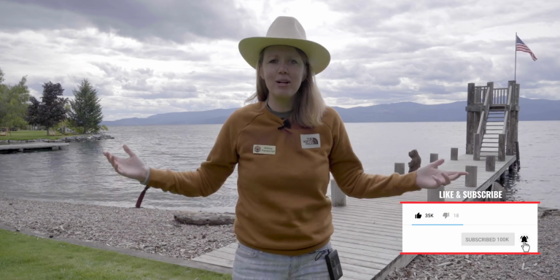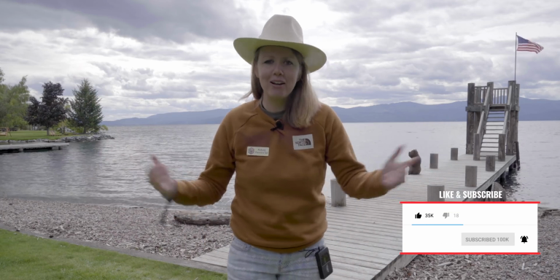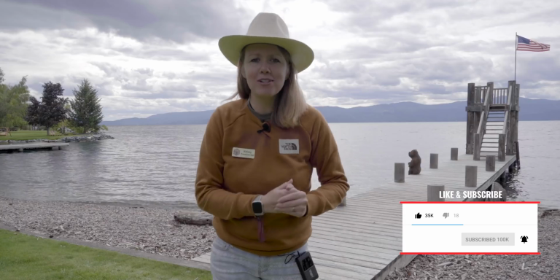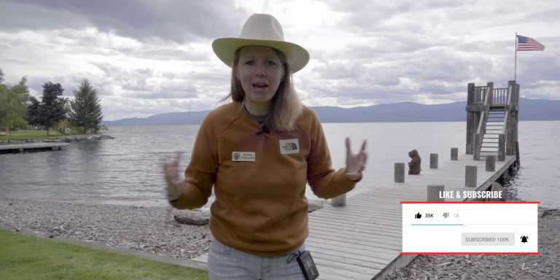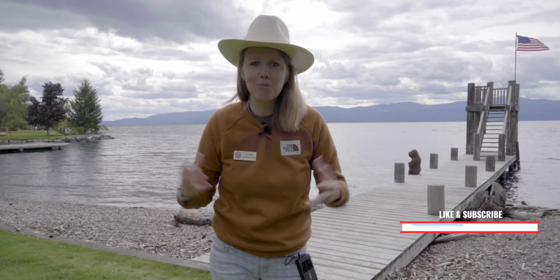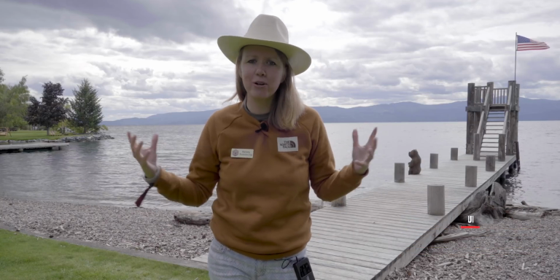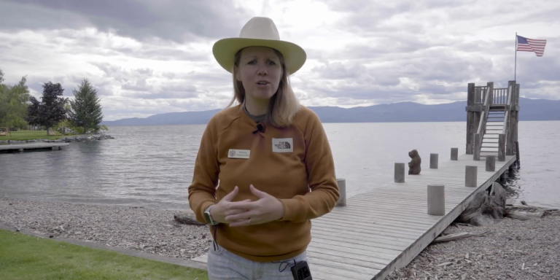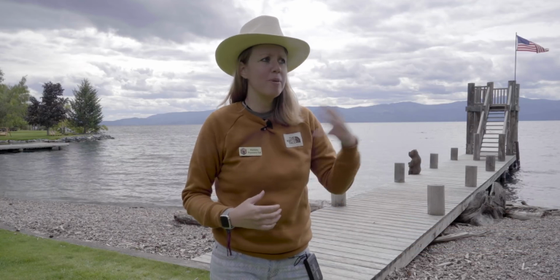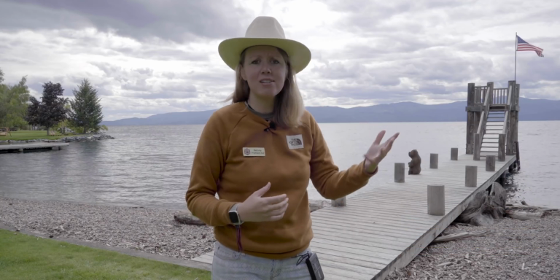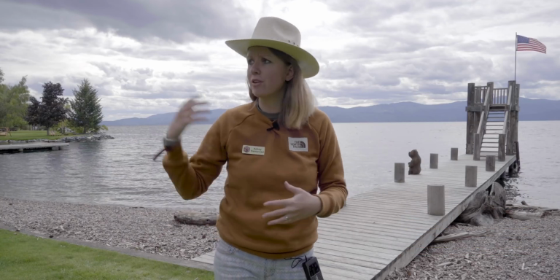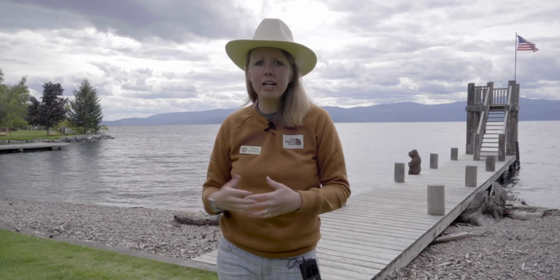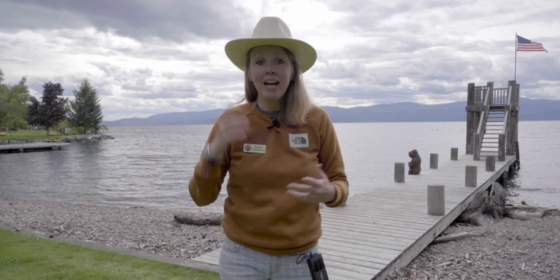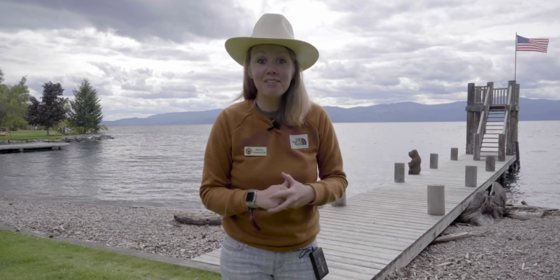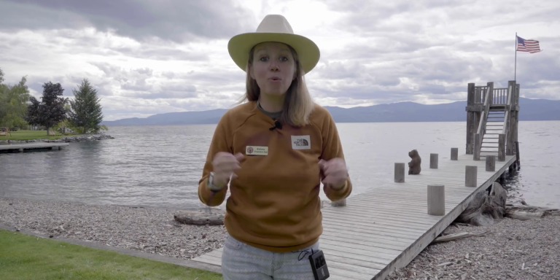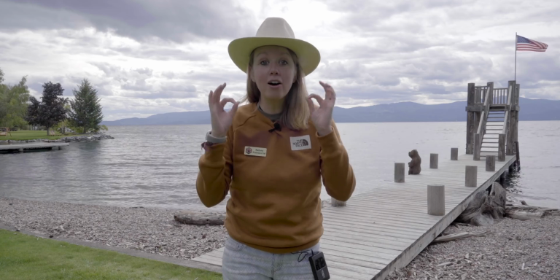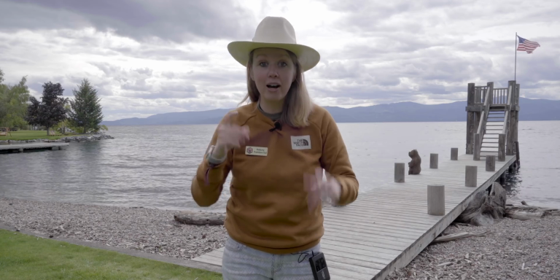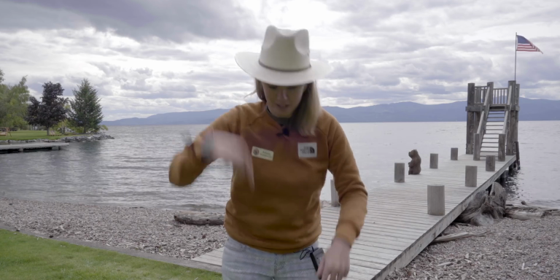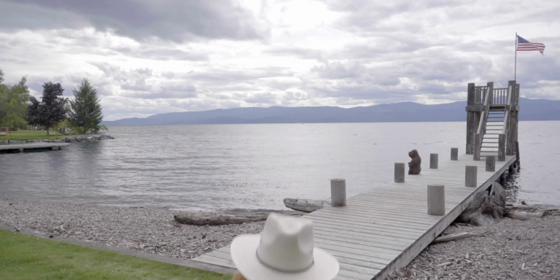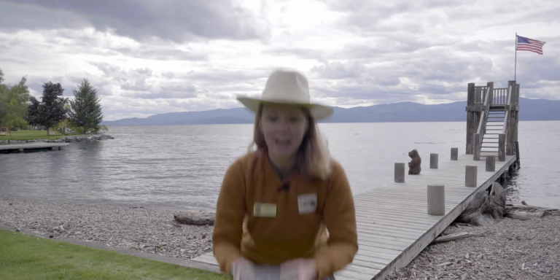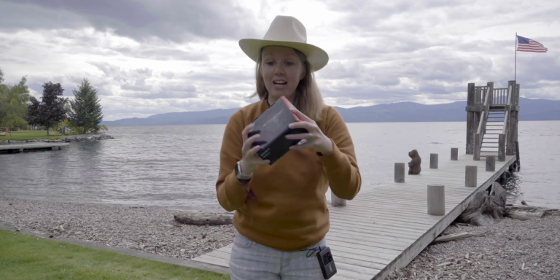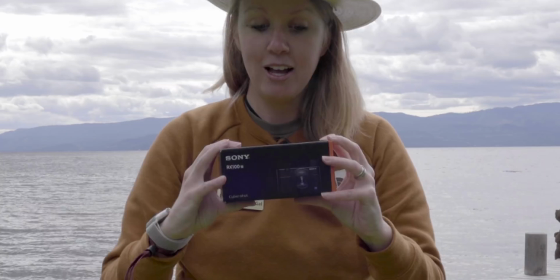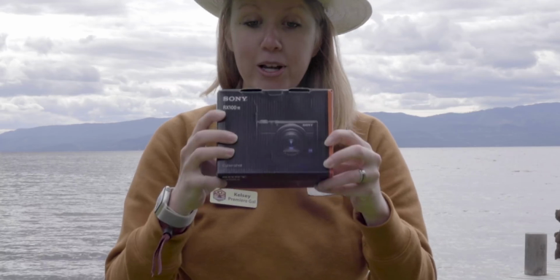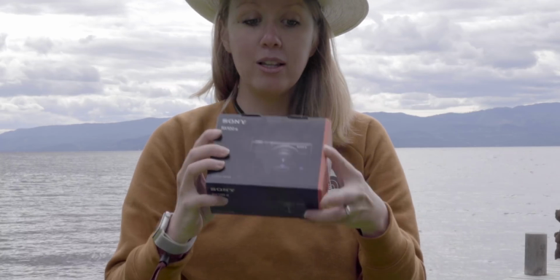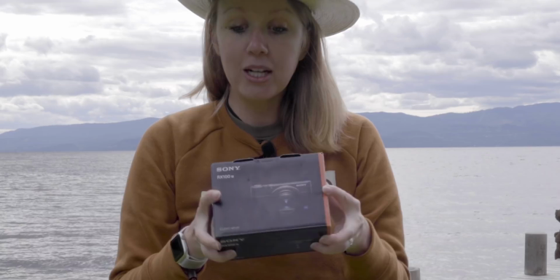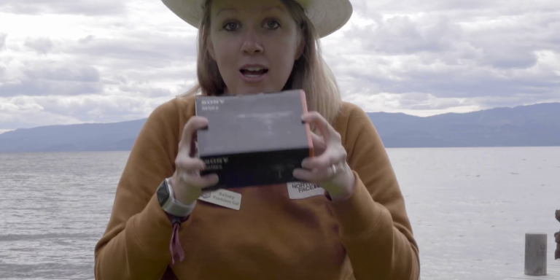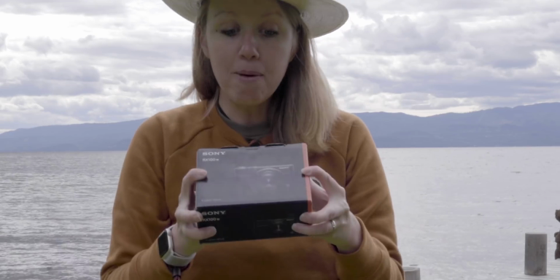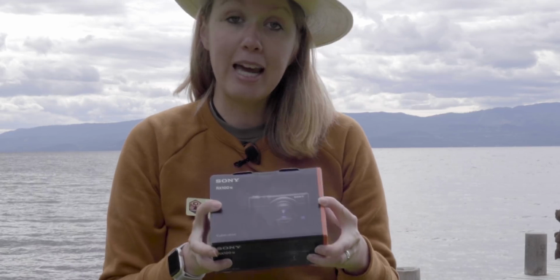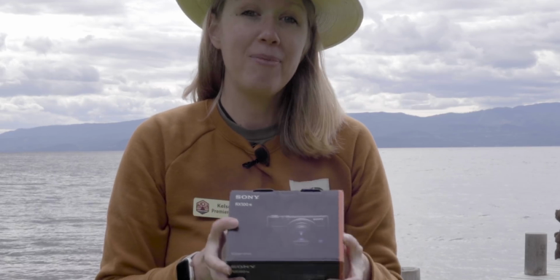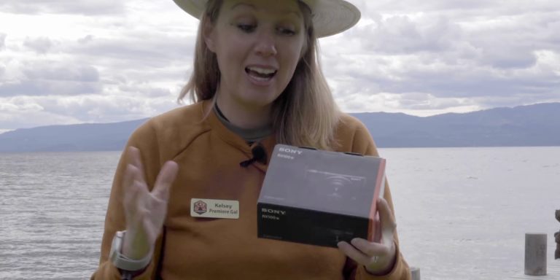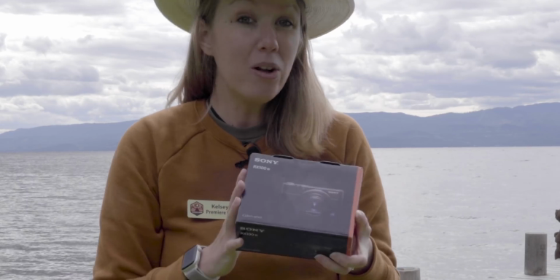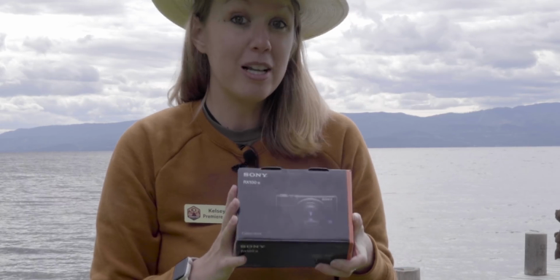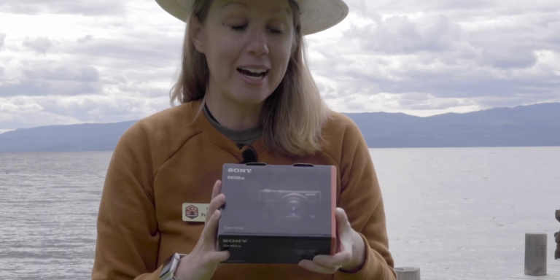Sony sent me out here for this awesome camera camp with other creators. We've been testing different Sony gear, and last night I won the RX100, which I have right here. It's pretty cool — a little mirrorless compact camera, and the quality is pretty spectacular.